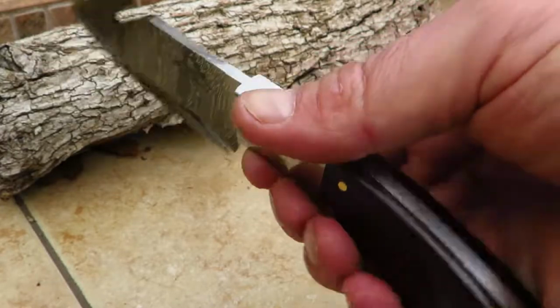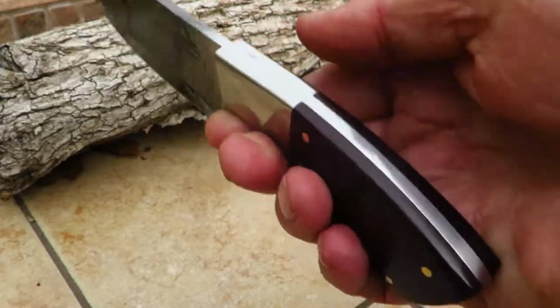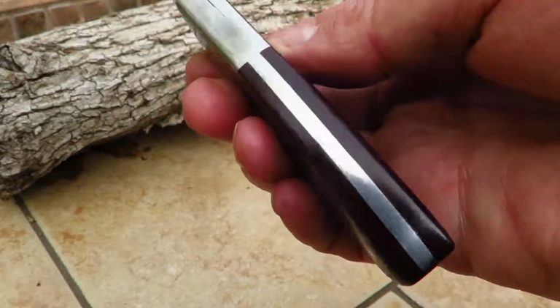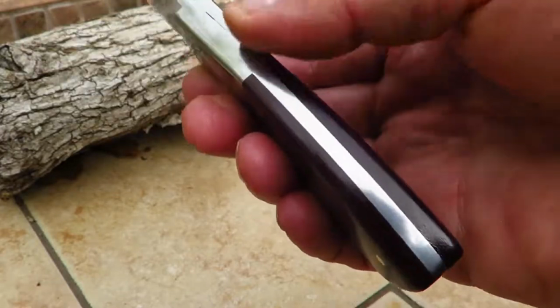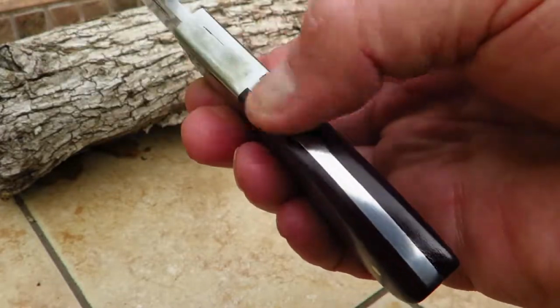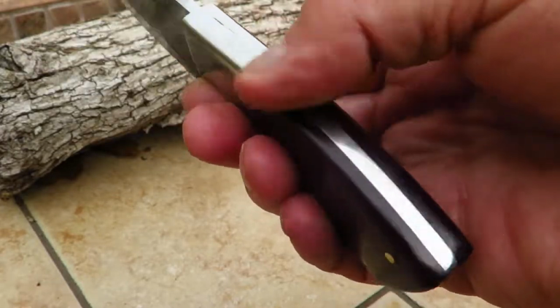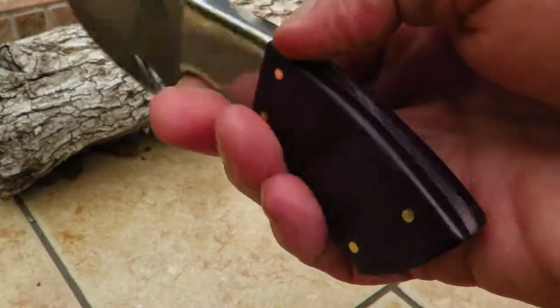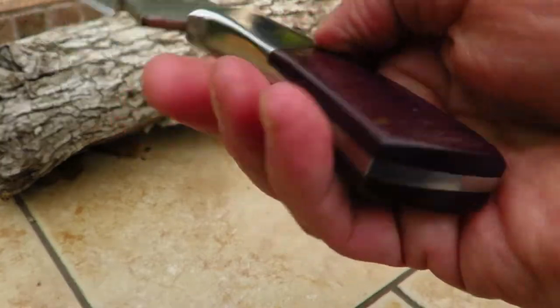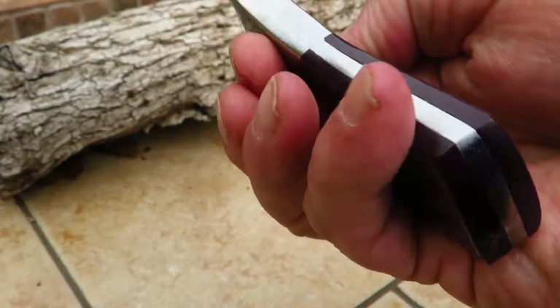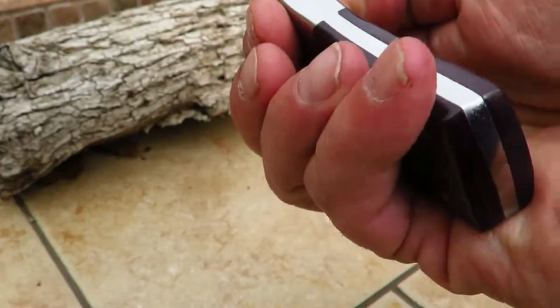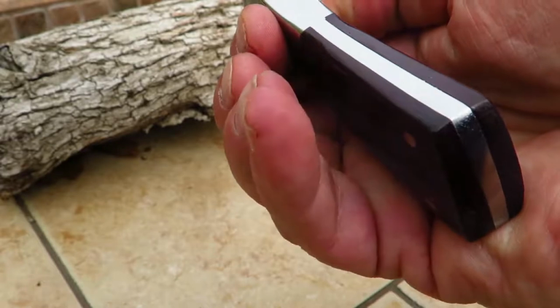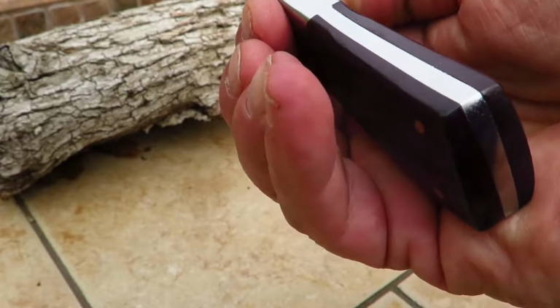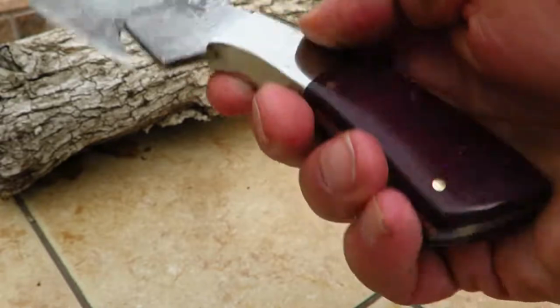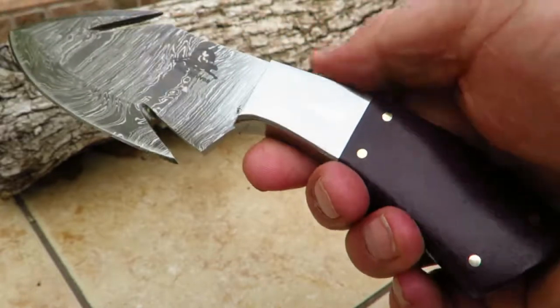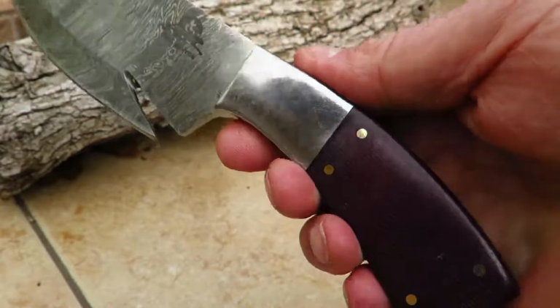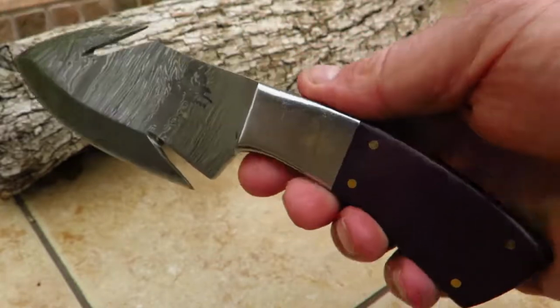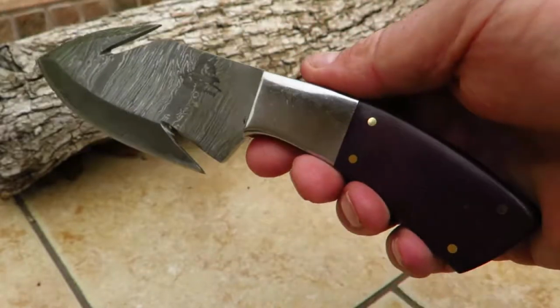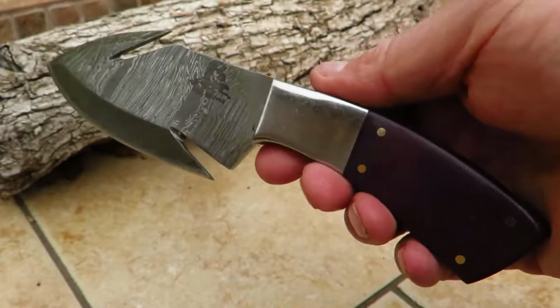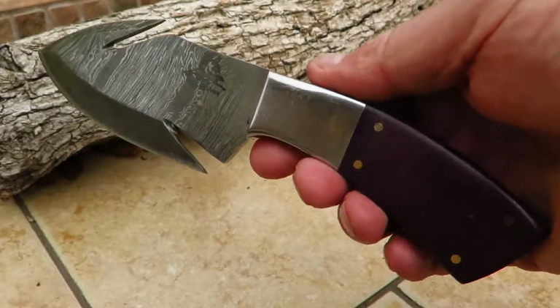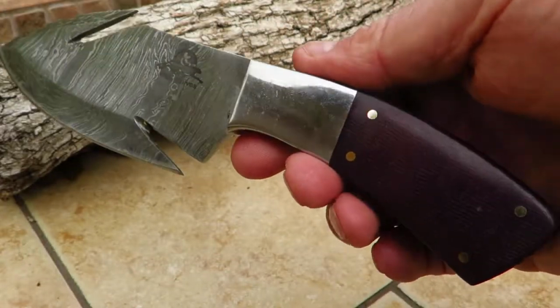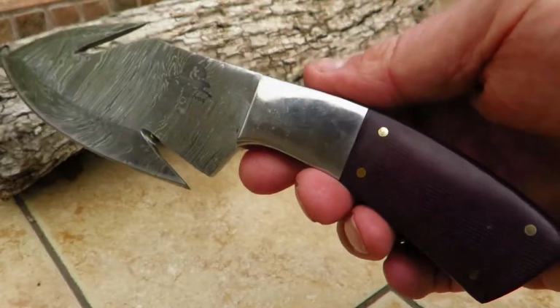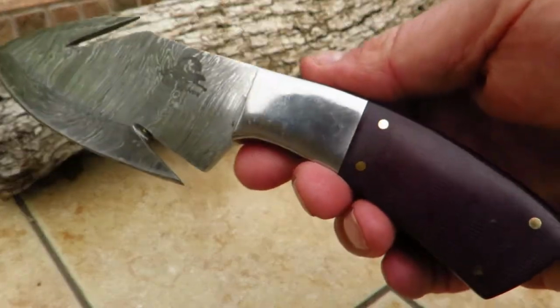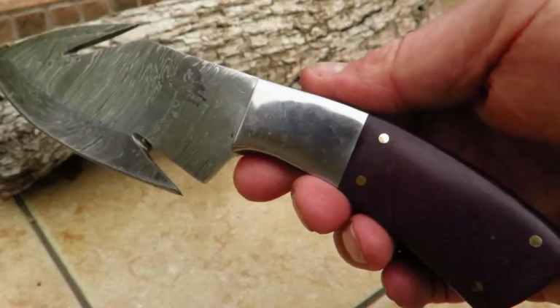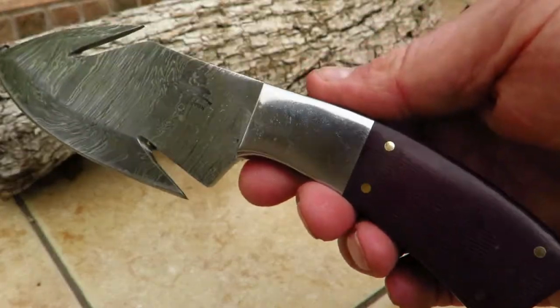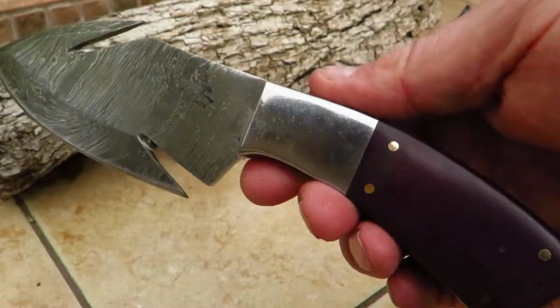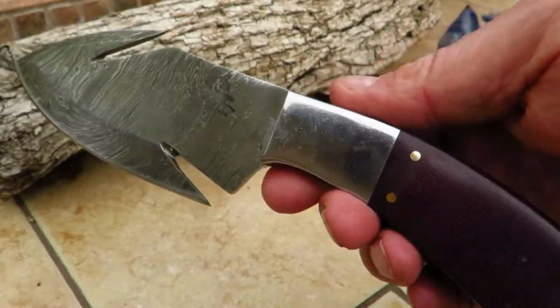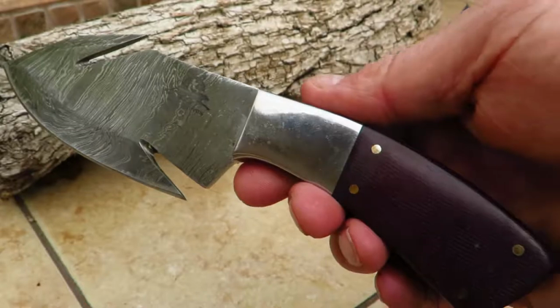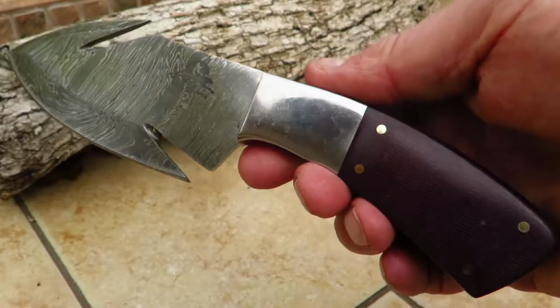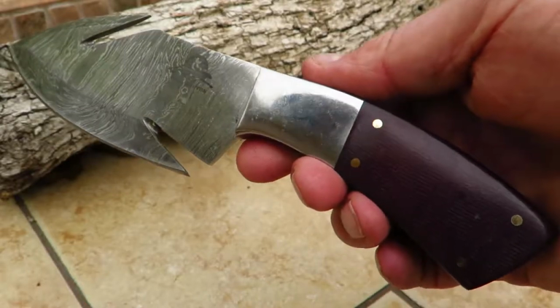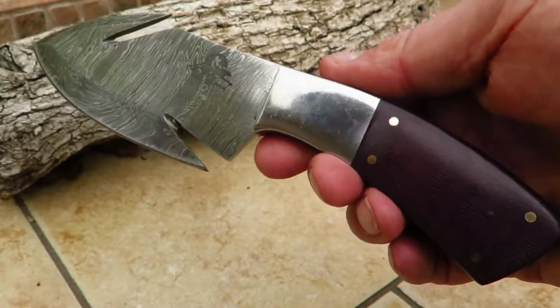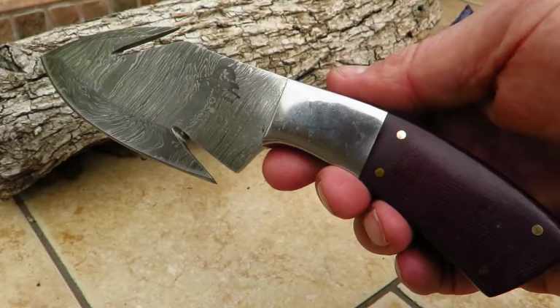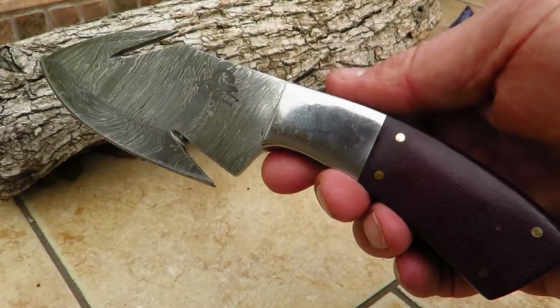These are all full tang, by the way, and you can see that. So come check it out at DKCKnives.com. This is Paul.